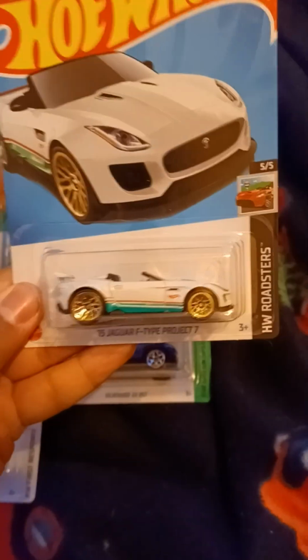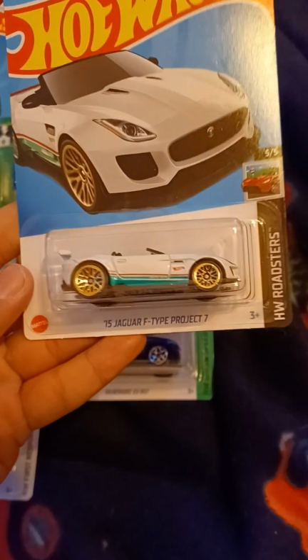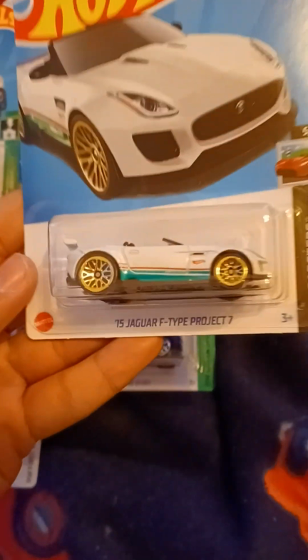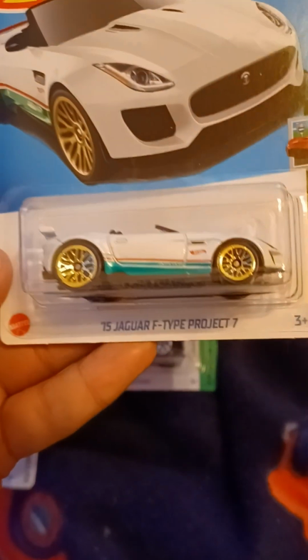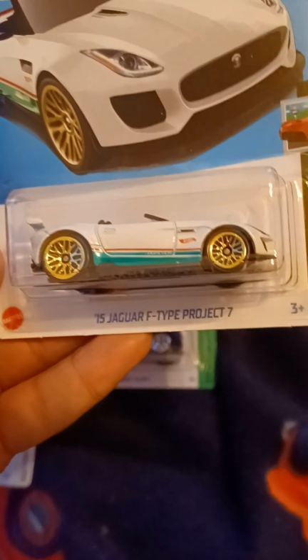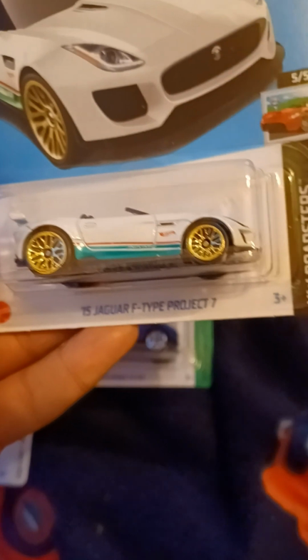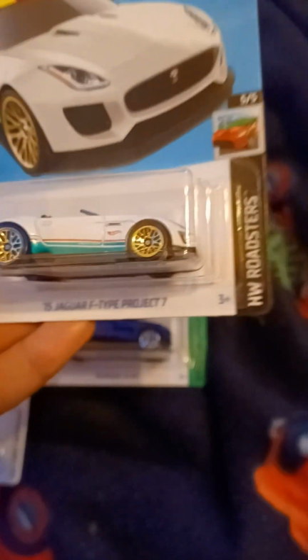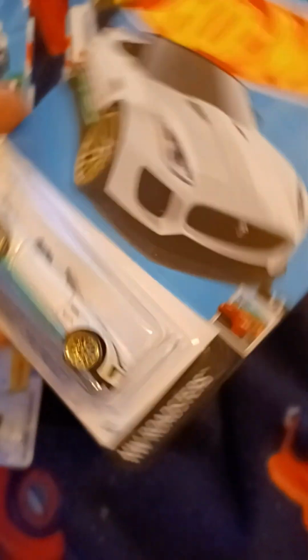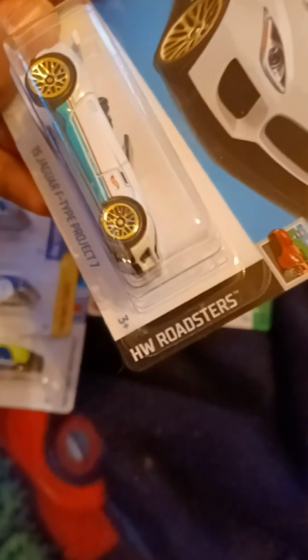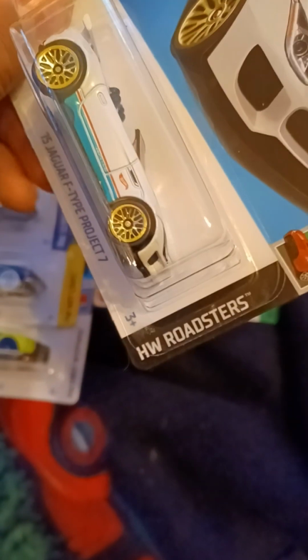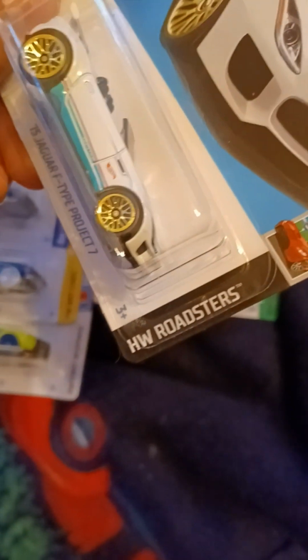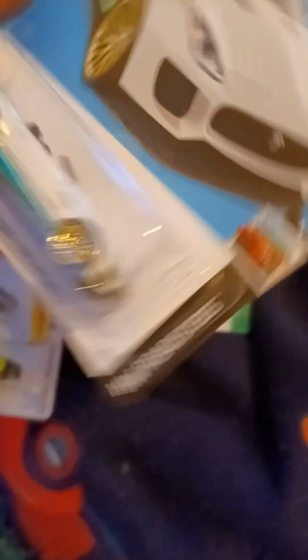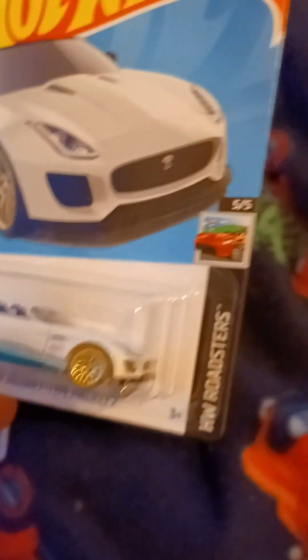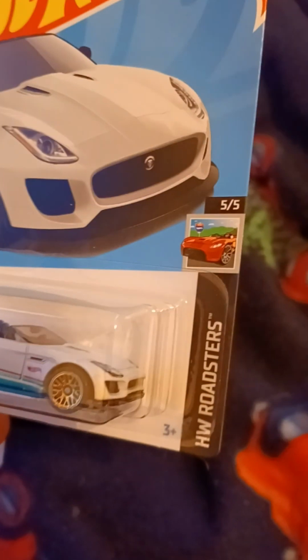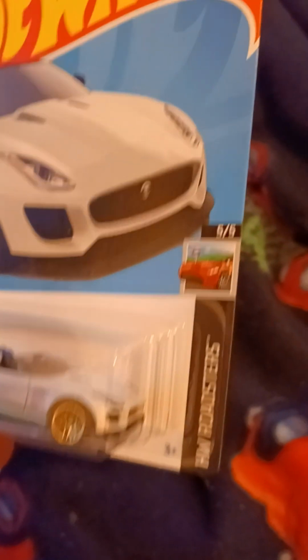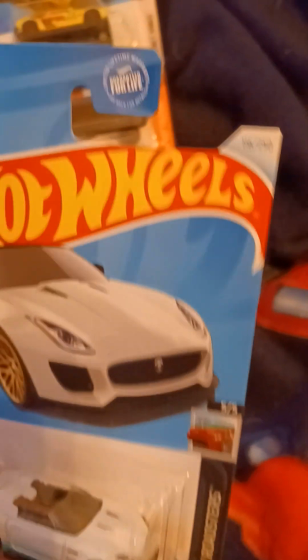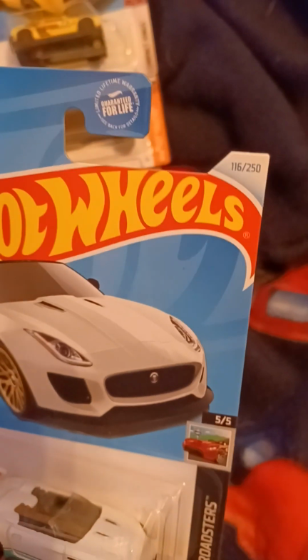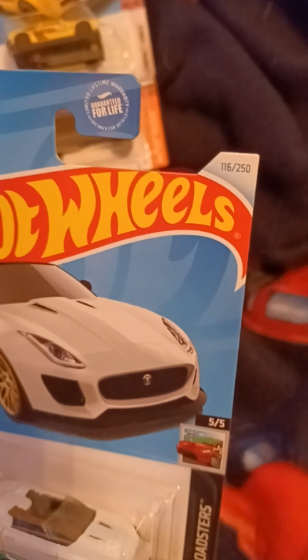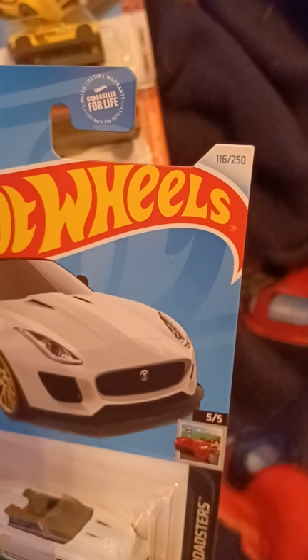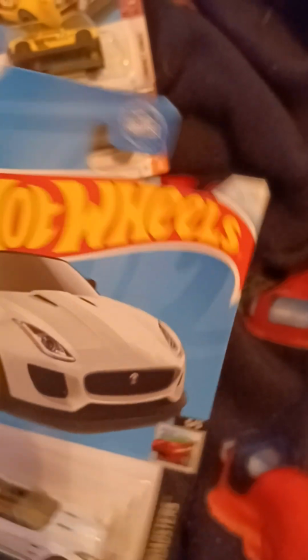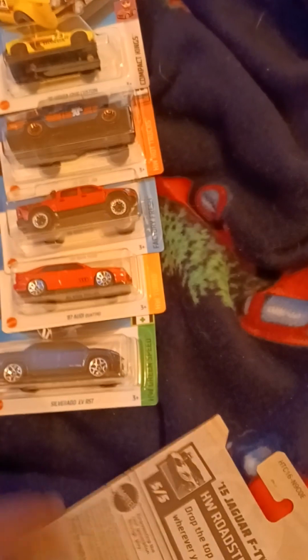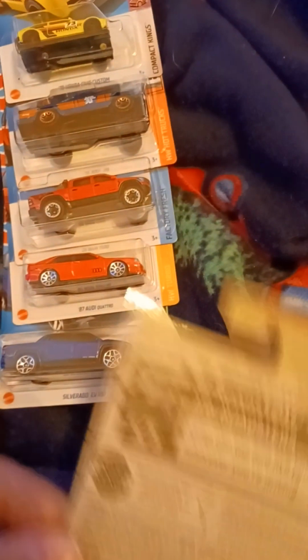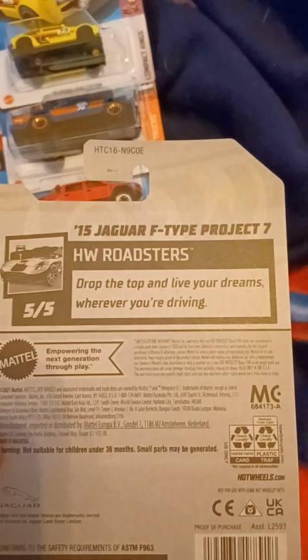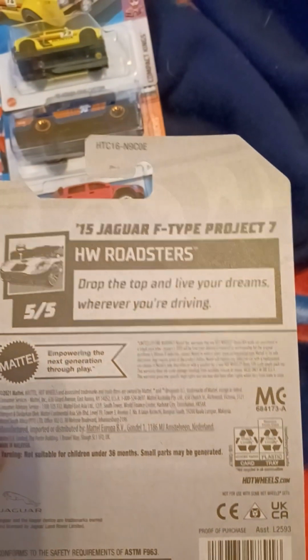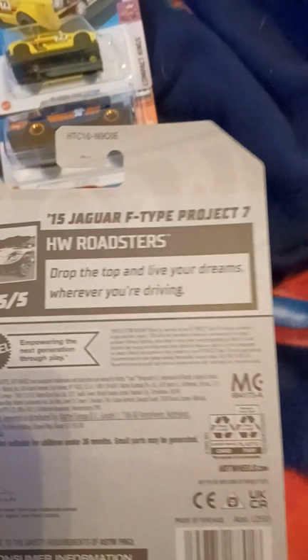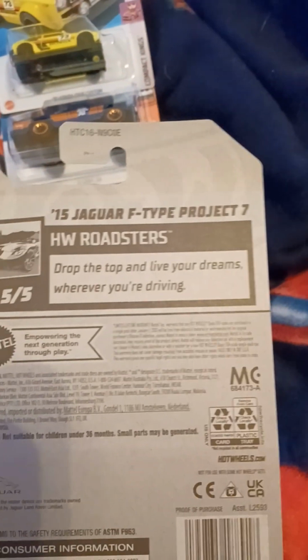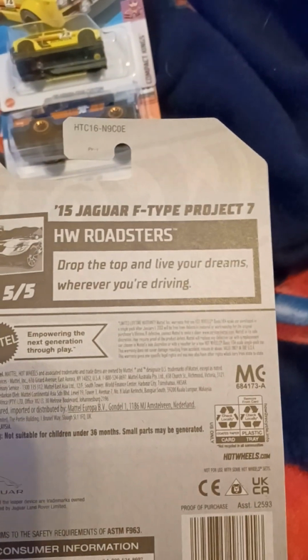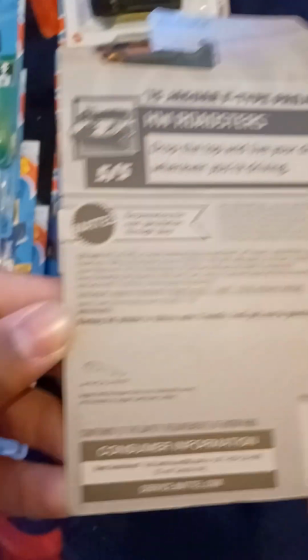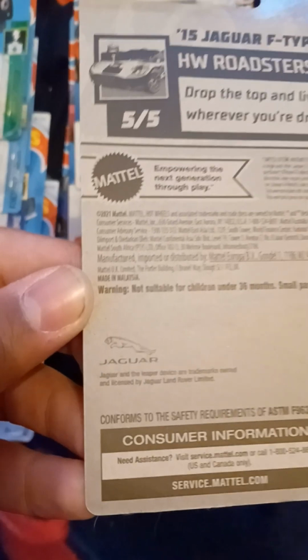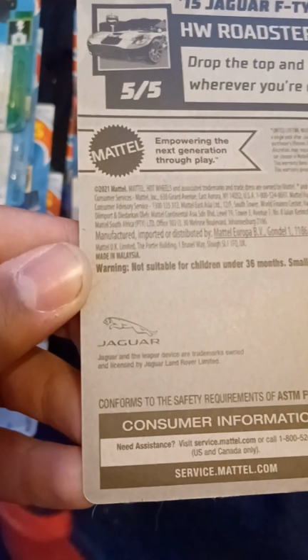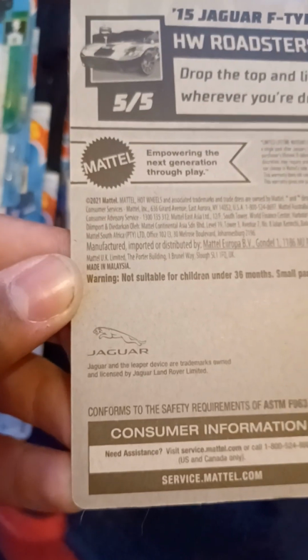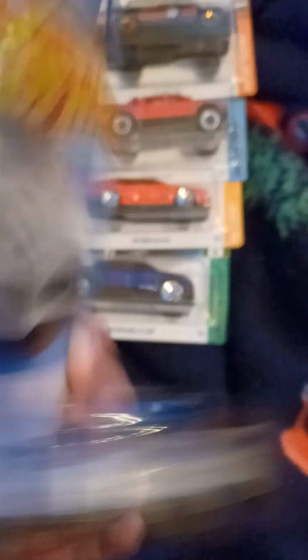And our last car is the 2015 Jaguar F-Type Project 7. This is from H&B Roadsters. This is number 5 out of 5, and number 116 out of 250. Drop the top and live your dreams wherever you're driving. And there's a Jaguar trademark on the back.